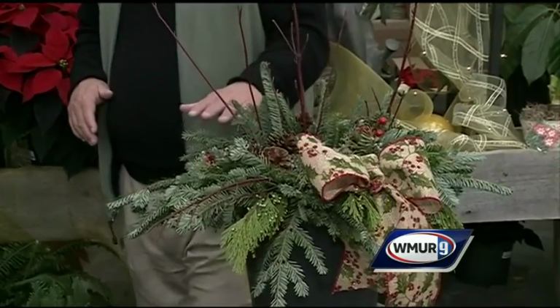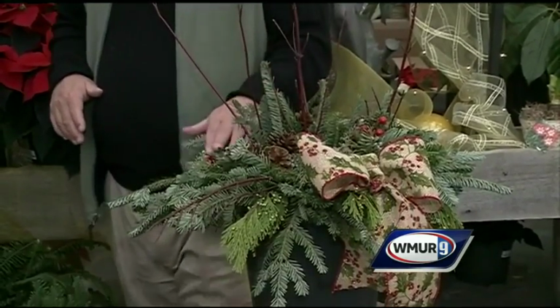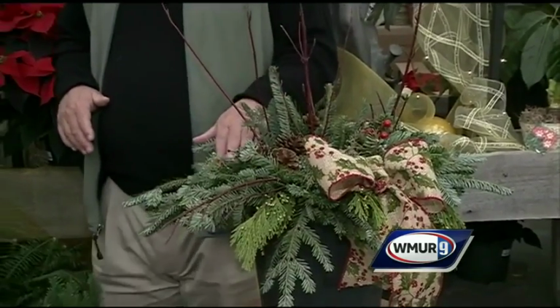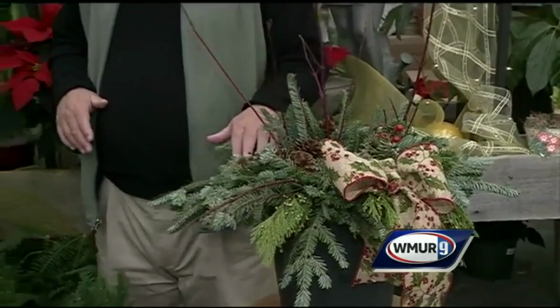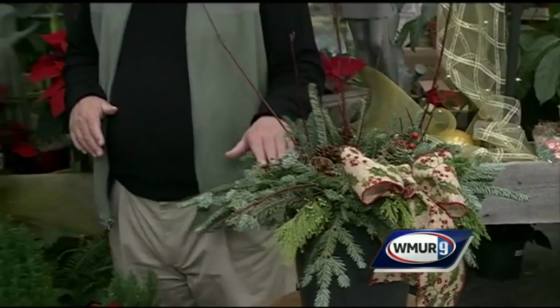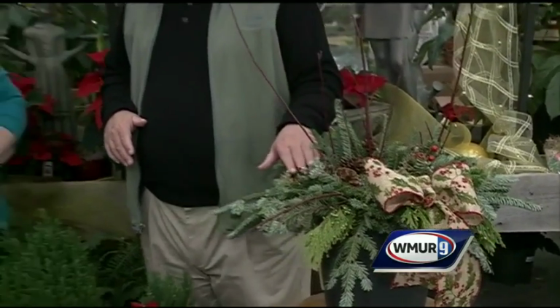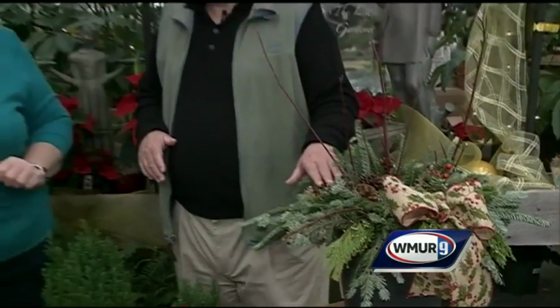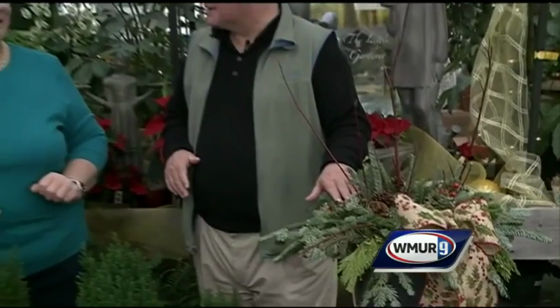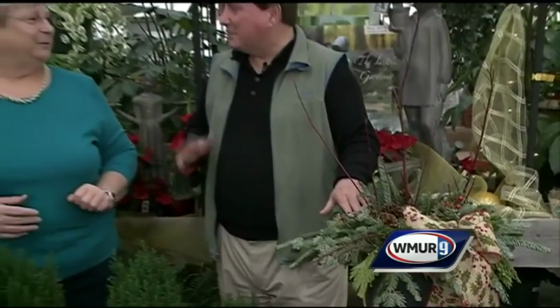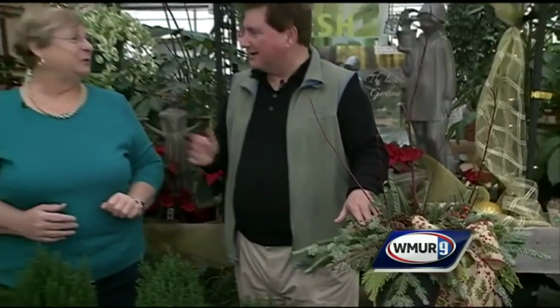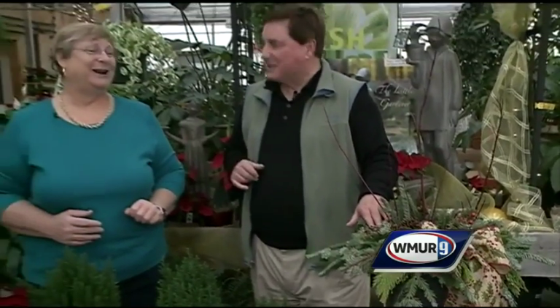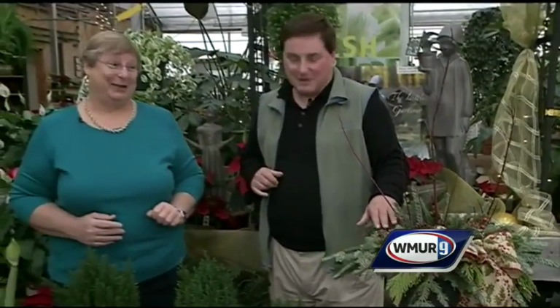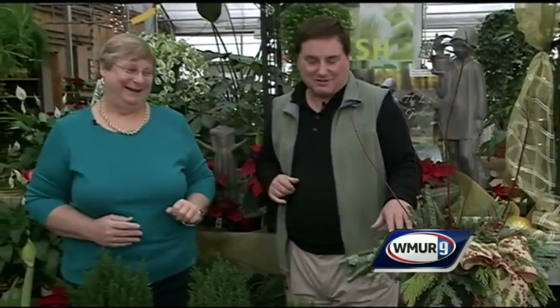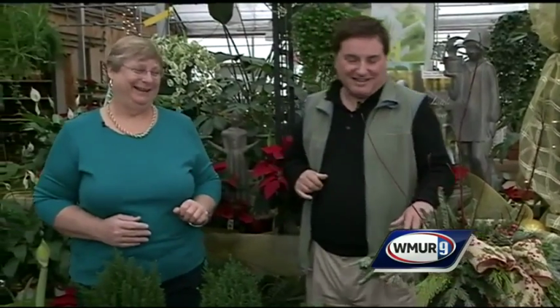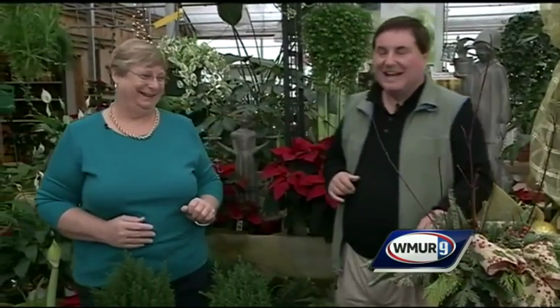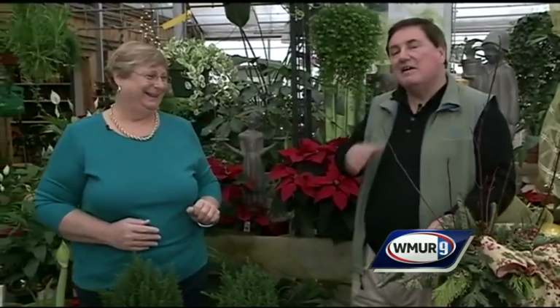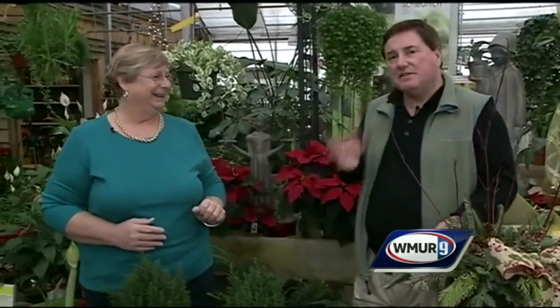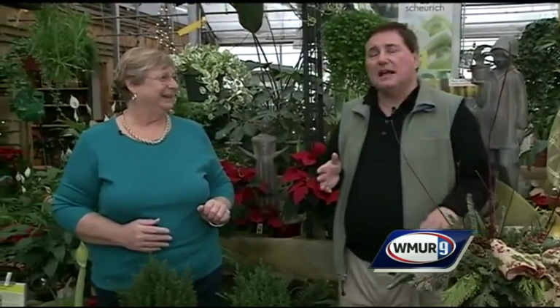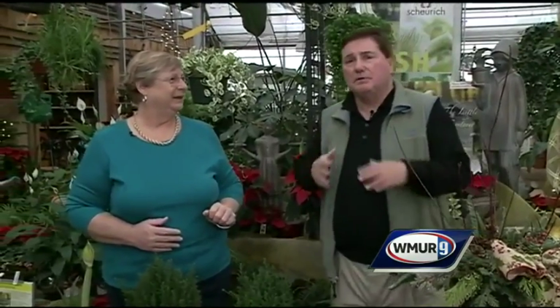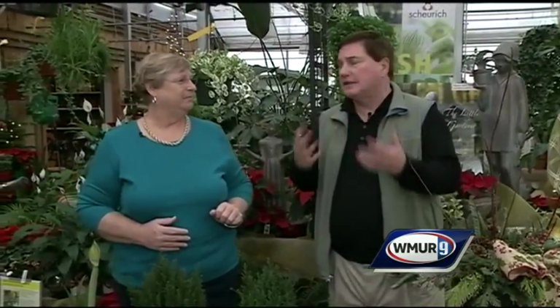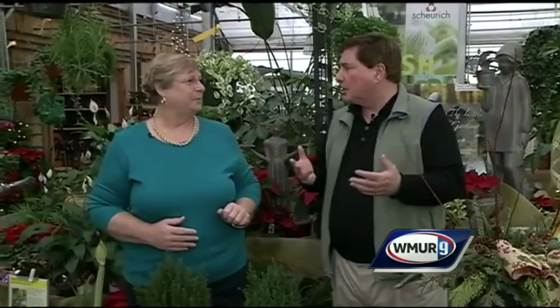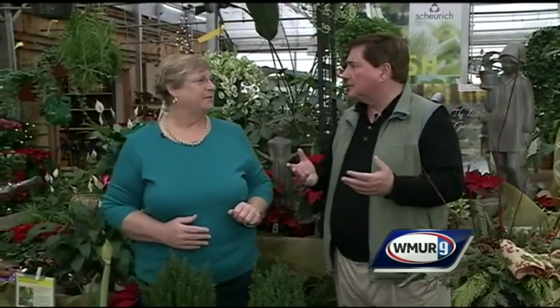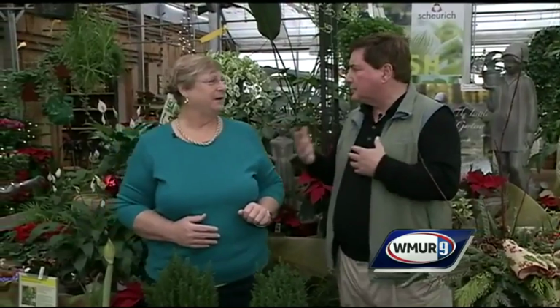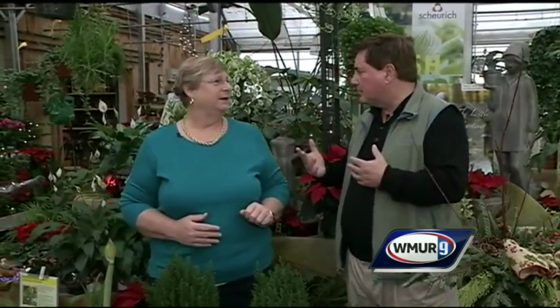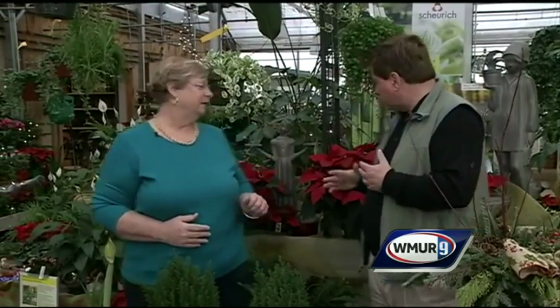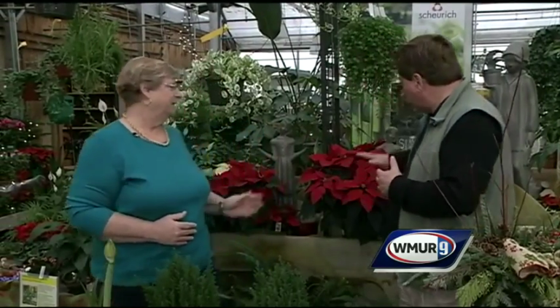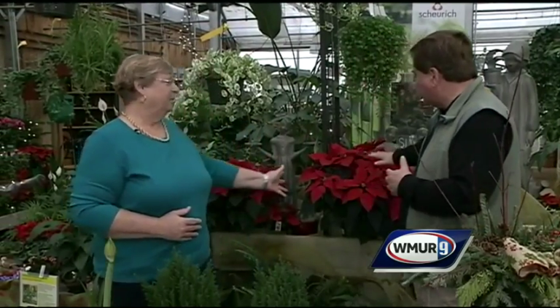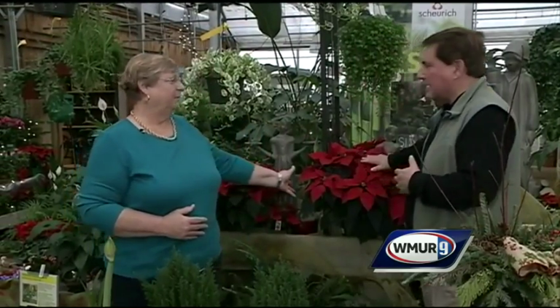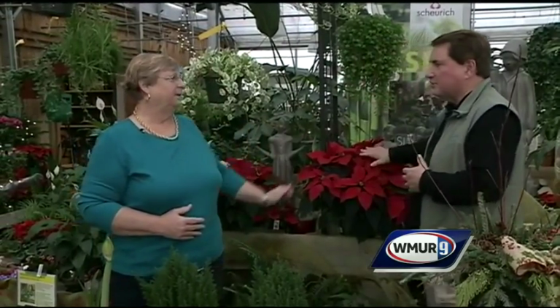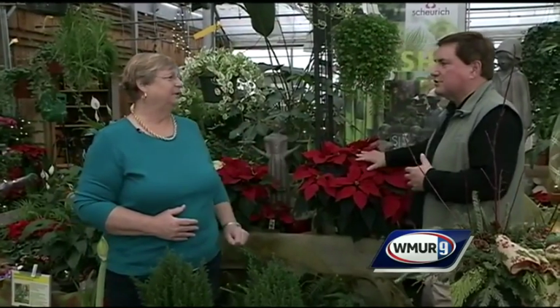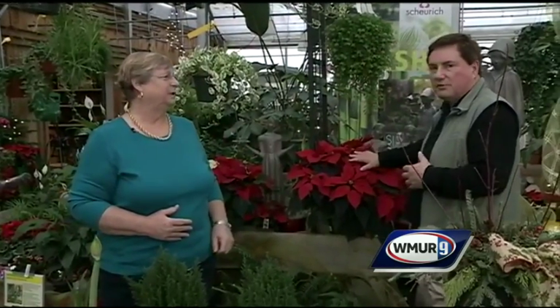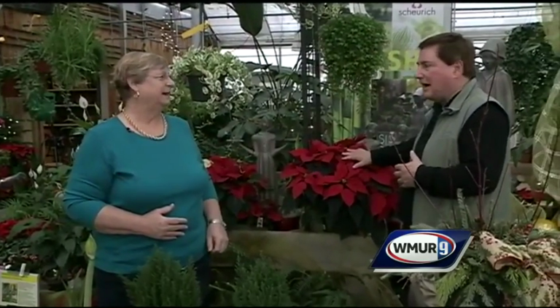And sometimes if you use artificial ones, beware — birds will try to eat them. Now, a lot of people look to get some color in their house this time of year, and this is really the standby, the traditional one around the holidays.